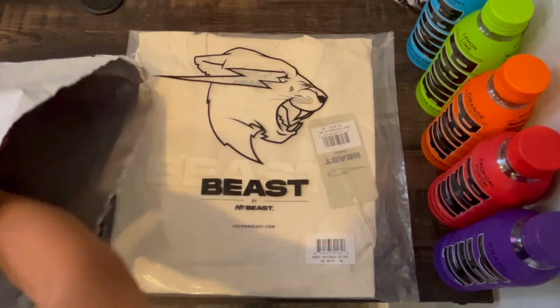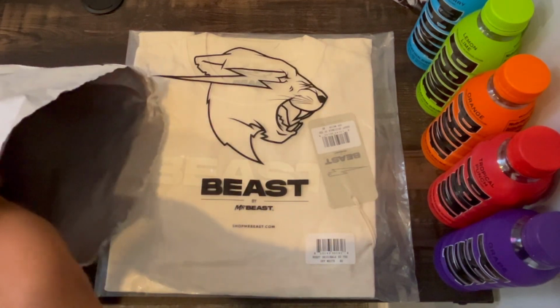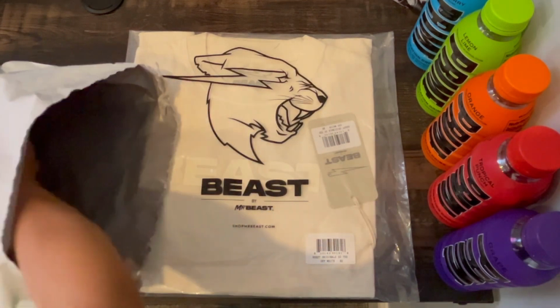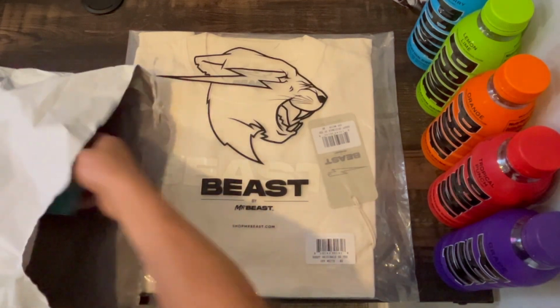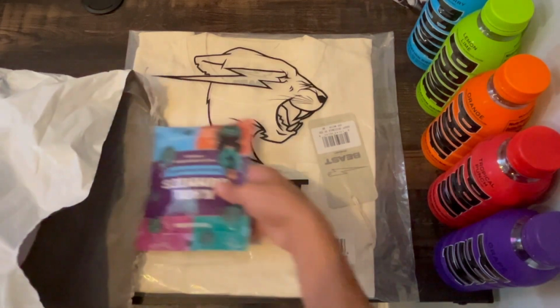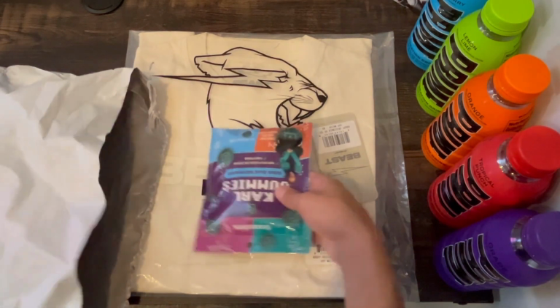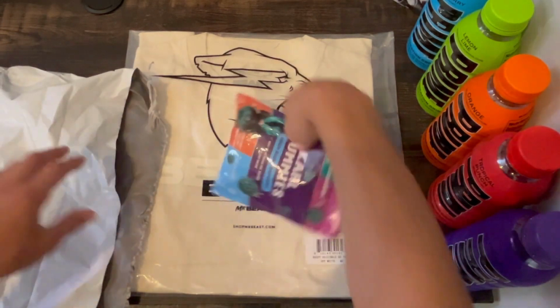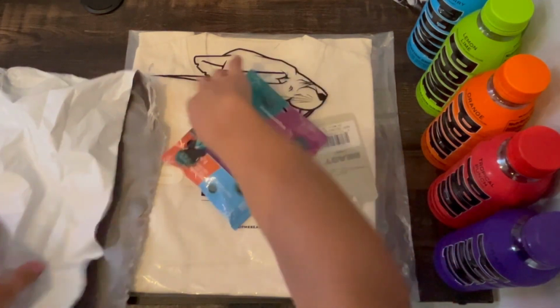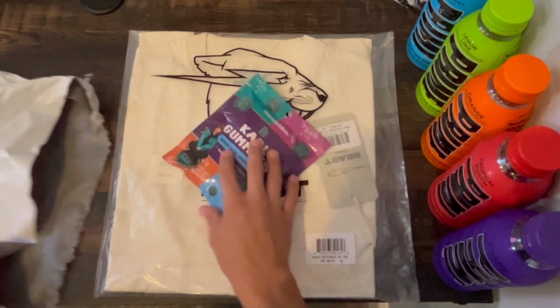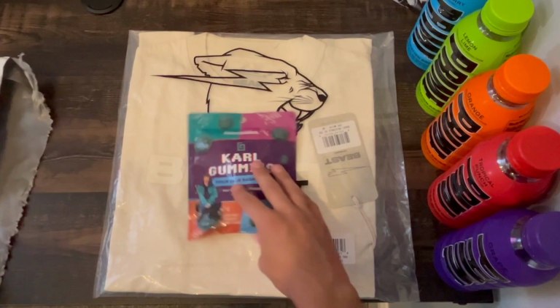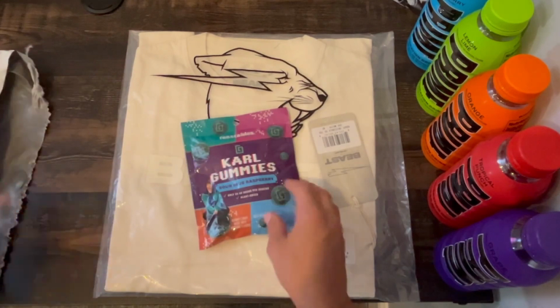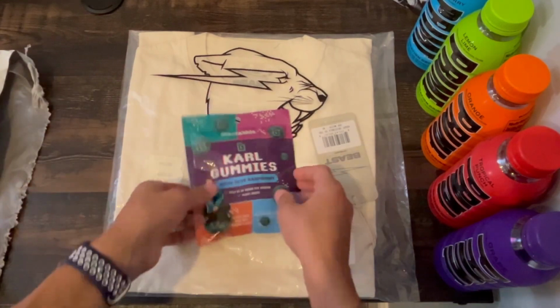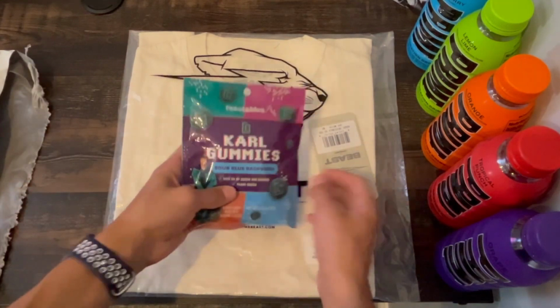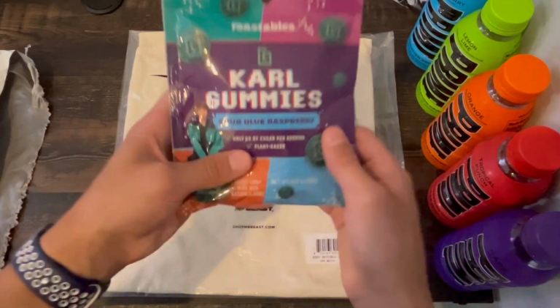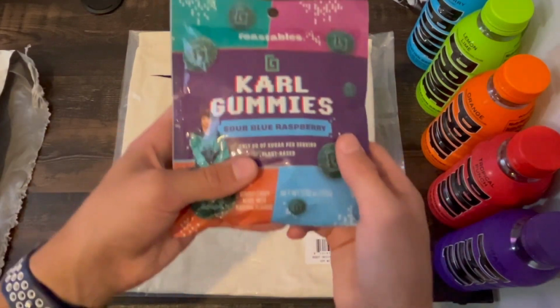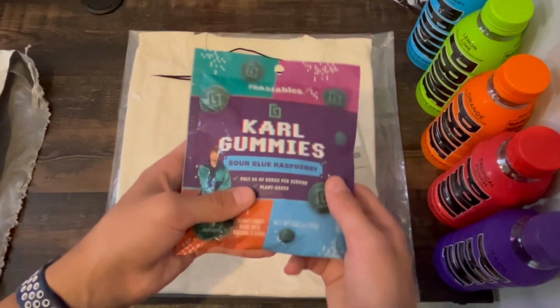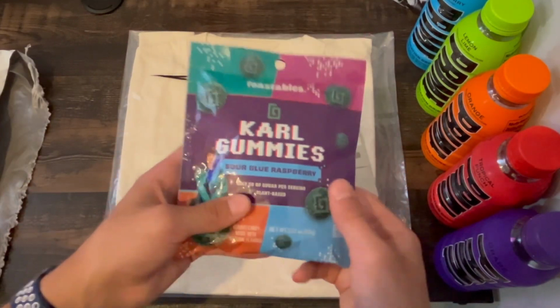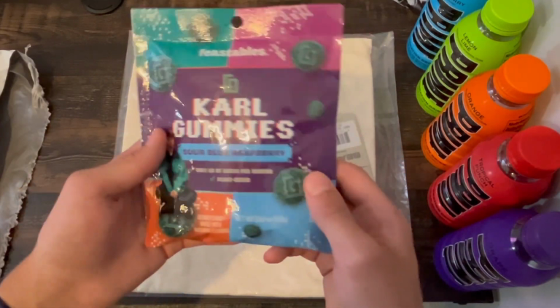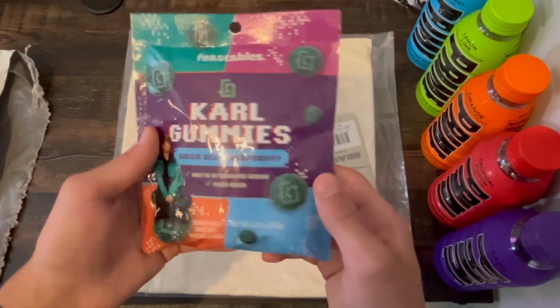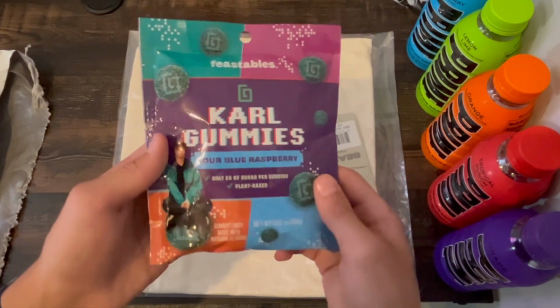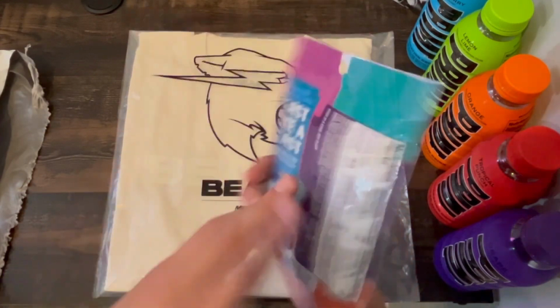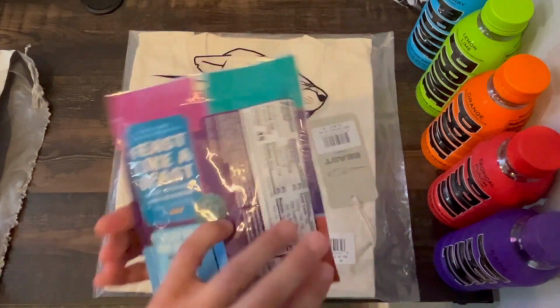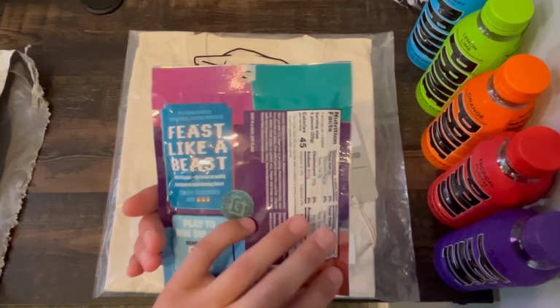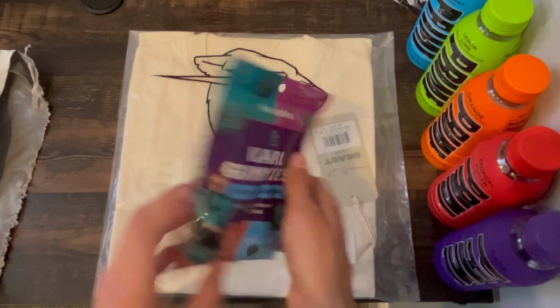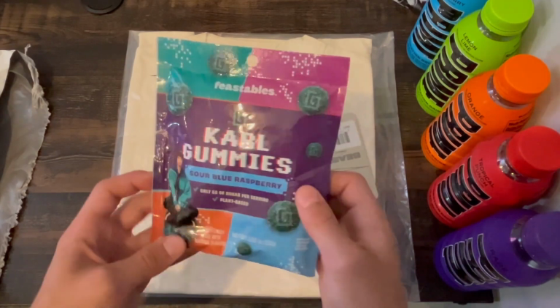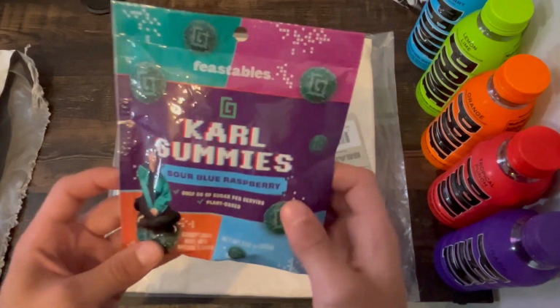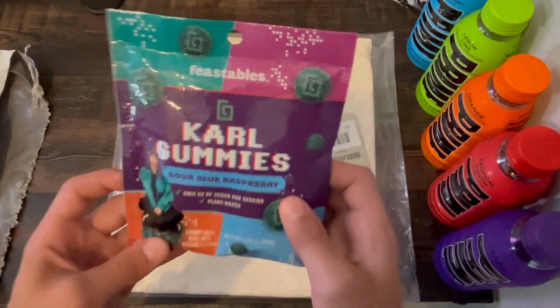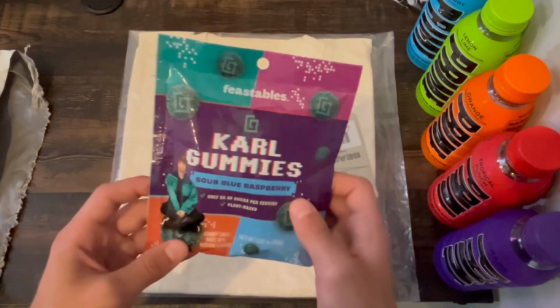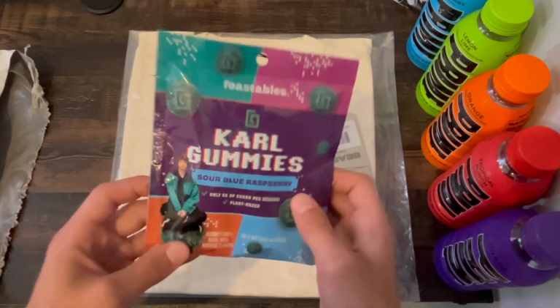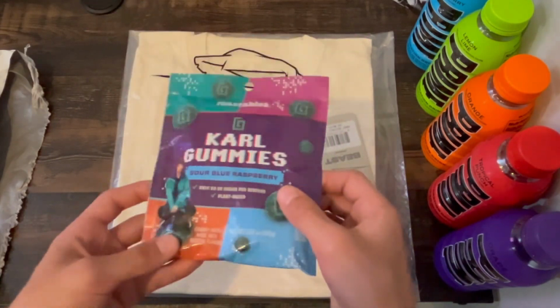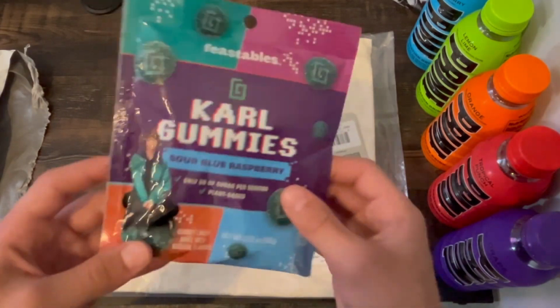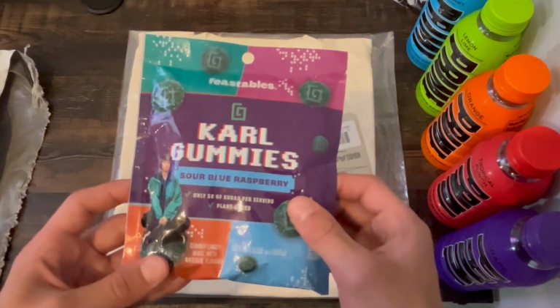Let's see what we got in here. They sent me a pack of Carl's Gummies Sour Blue Raspberry, which I actually really love — I've tried them before. That's a super bonus and I didn't even pay for these.